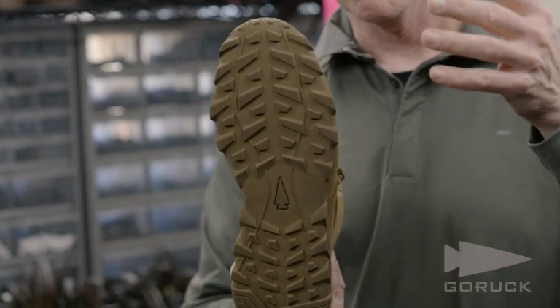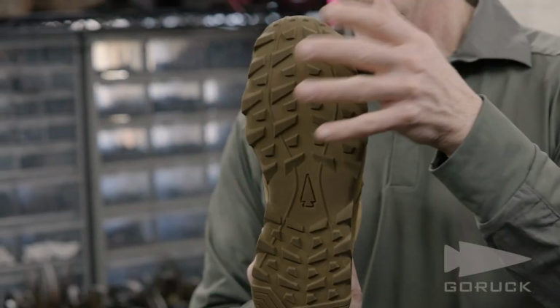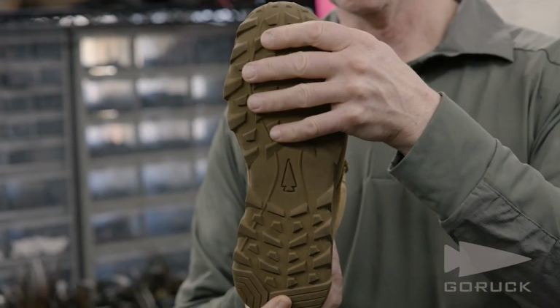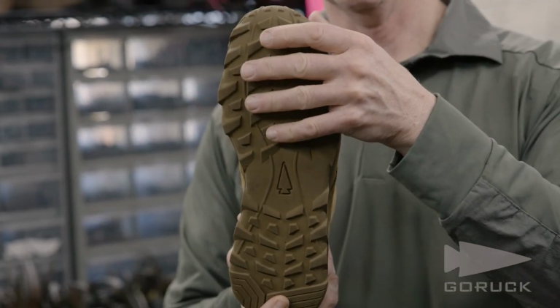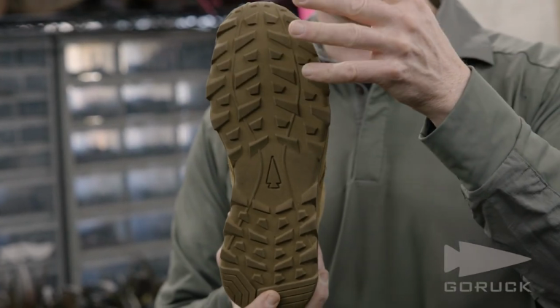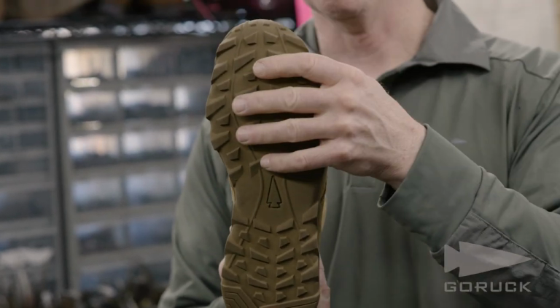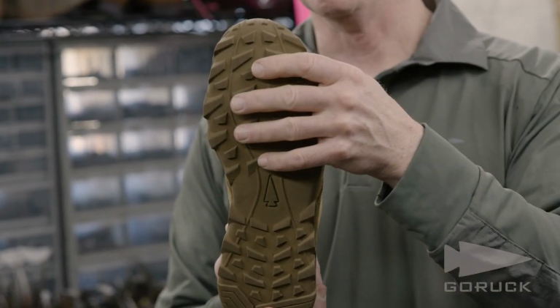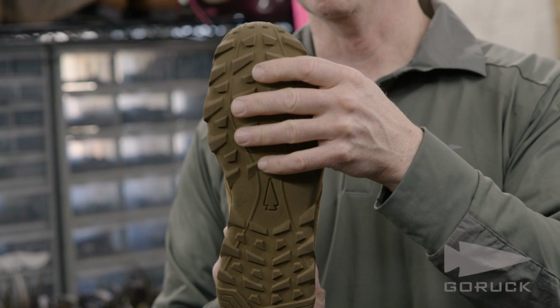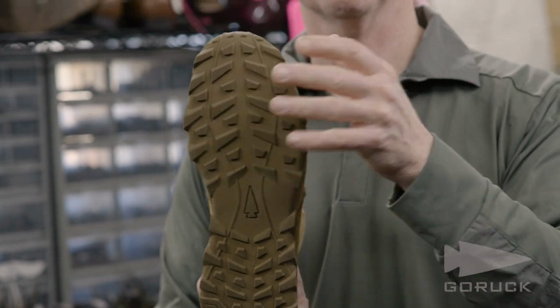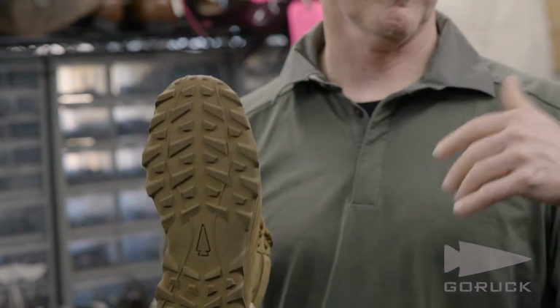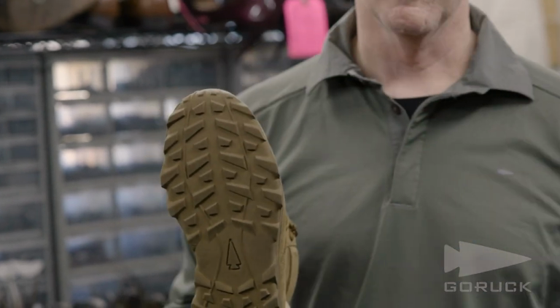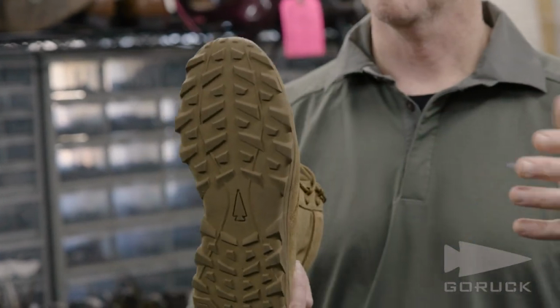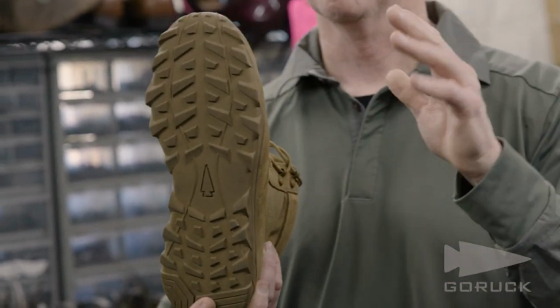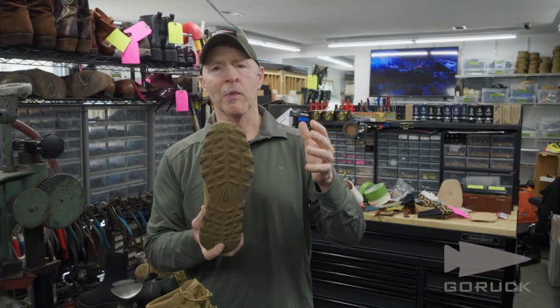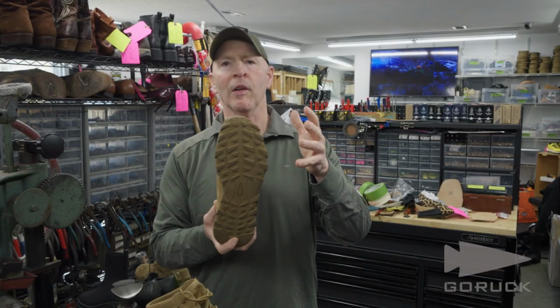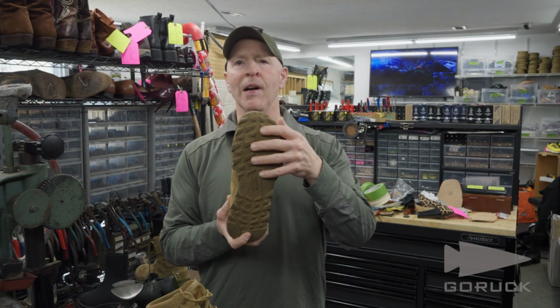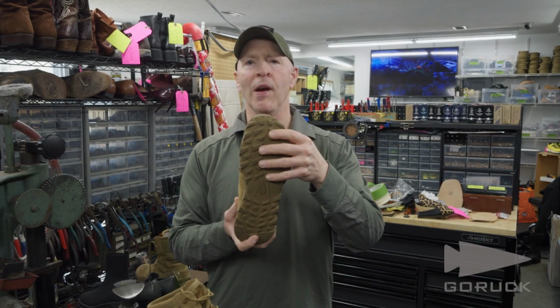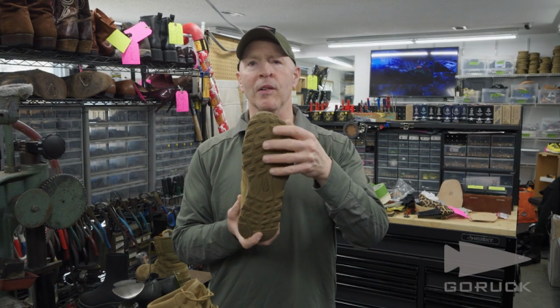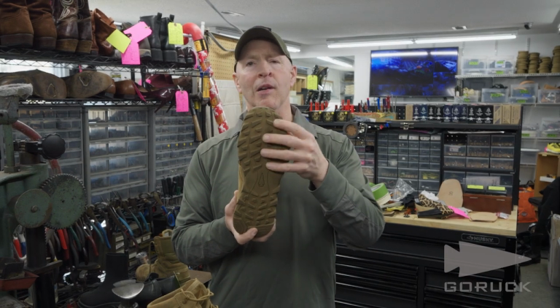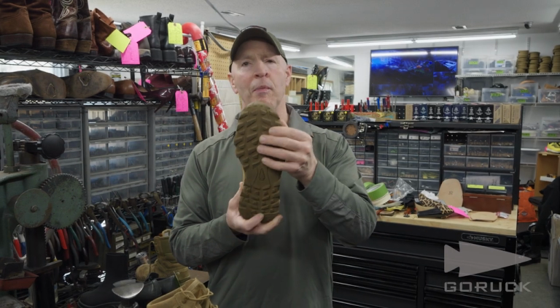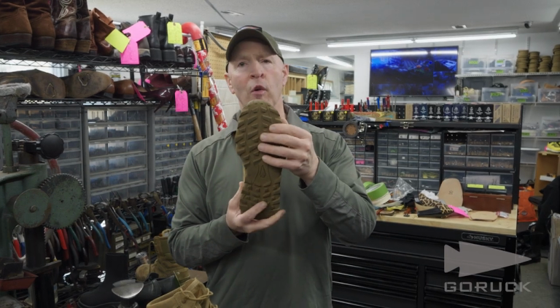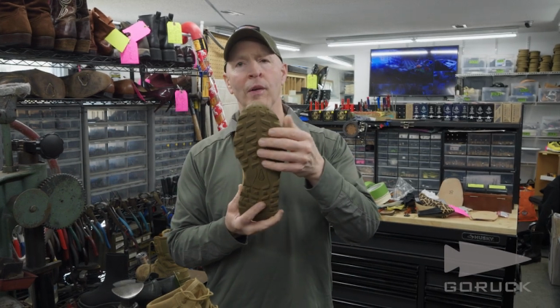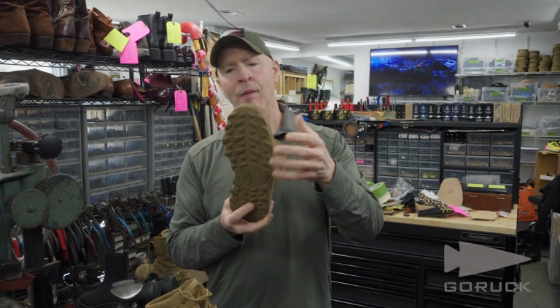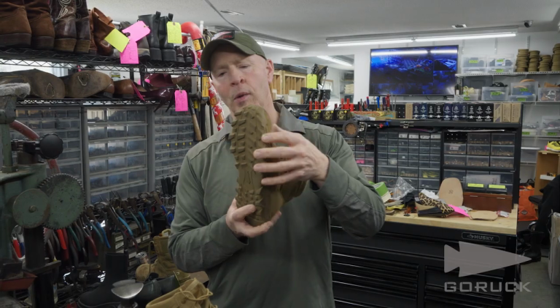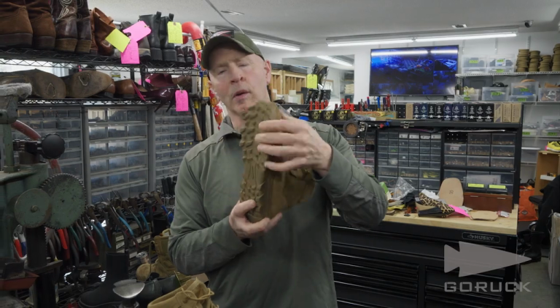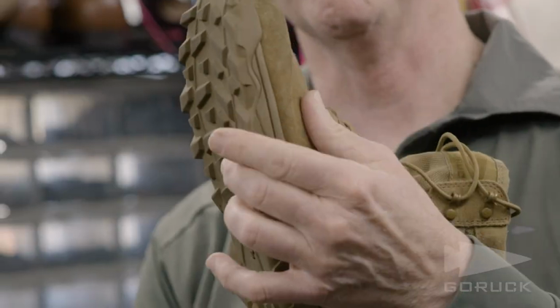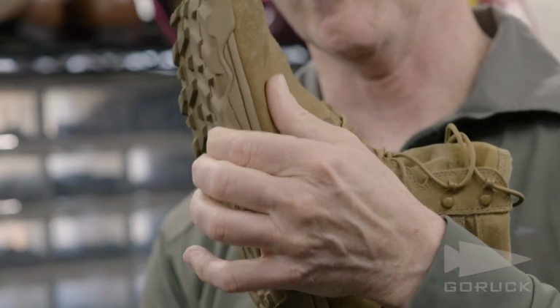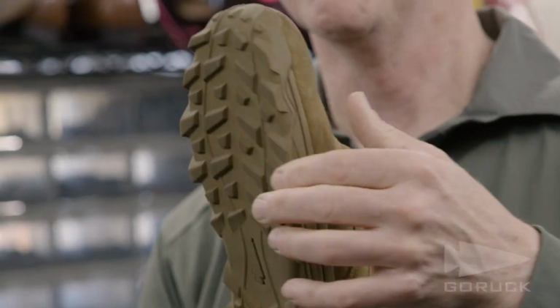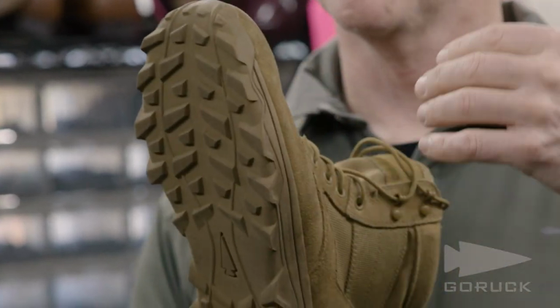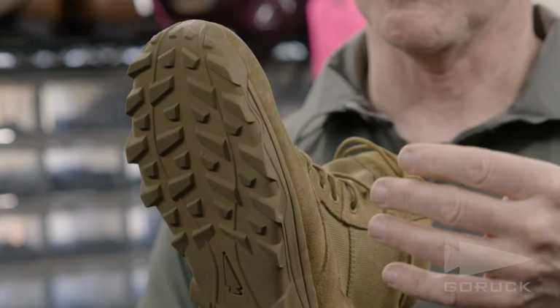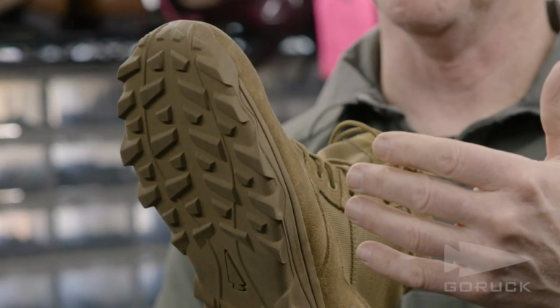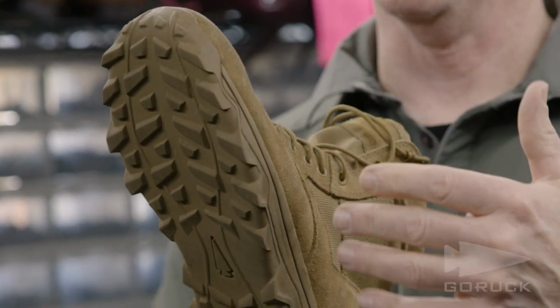We've also changed the formulation, which you don't necessarily see, but you'll feel. The first material is a high traction, high grip forefoot that will work with the tread to make sure you don't slip.